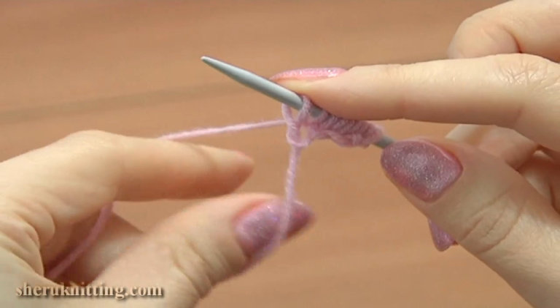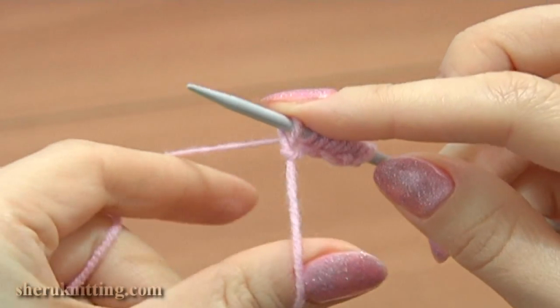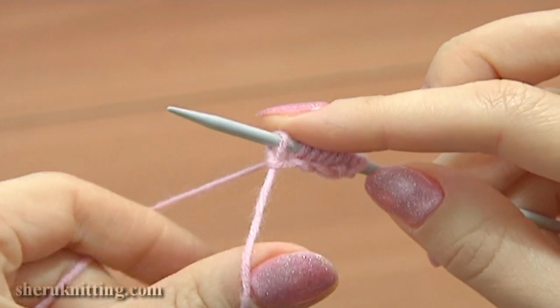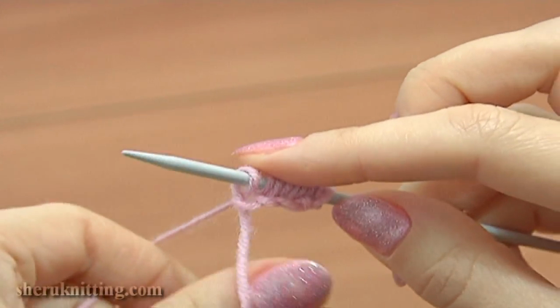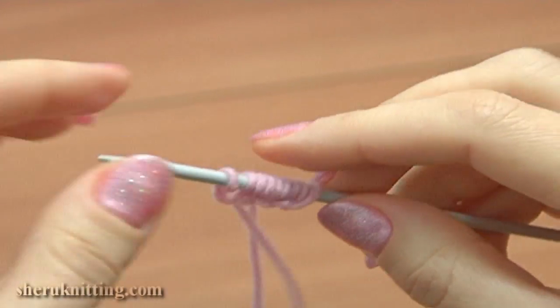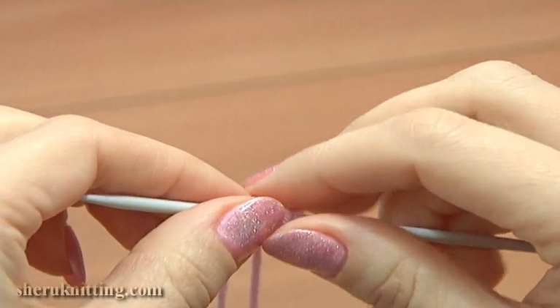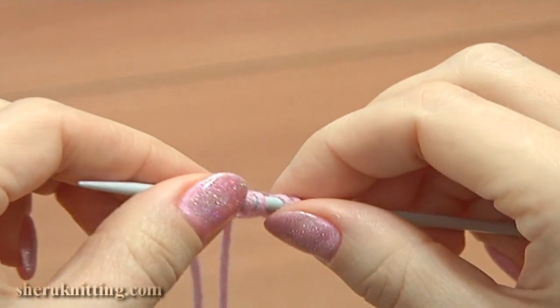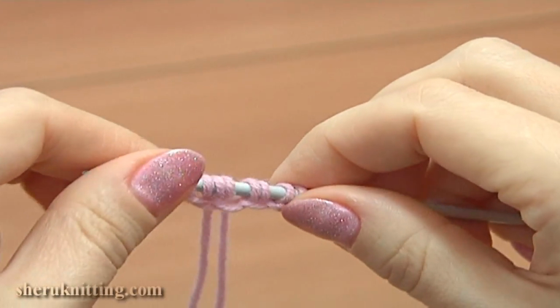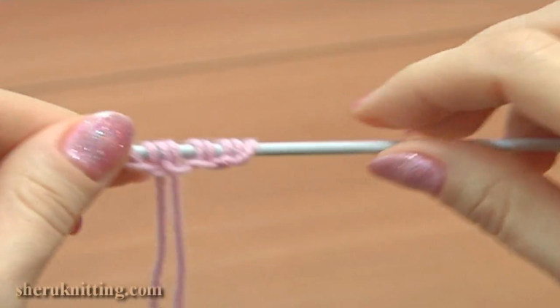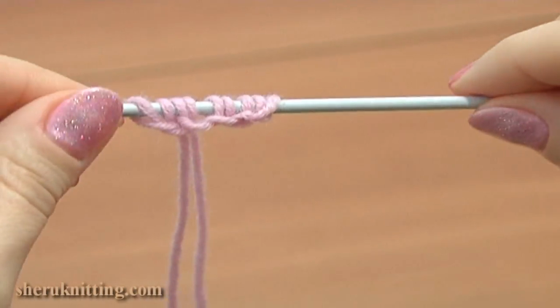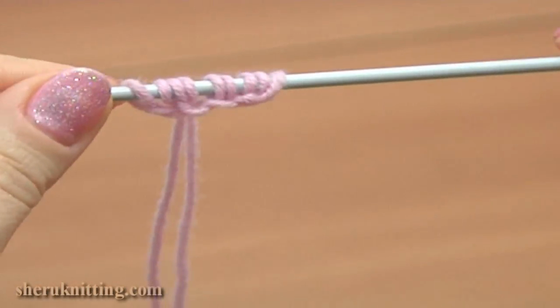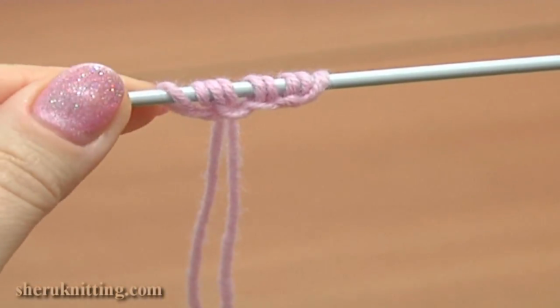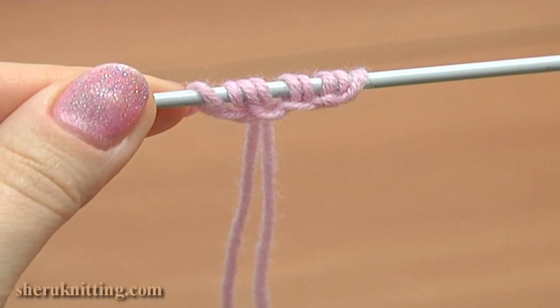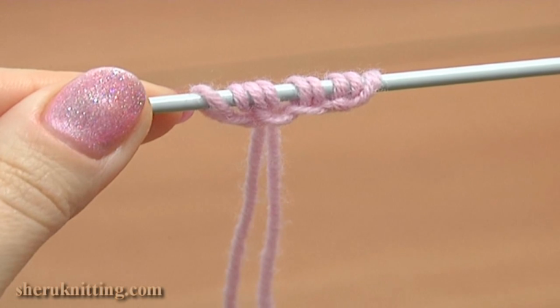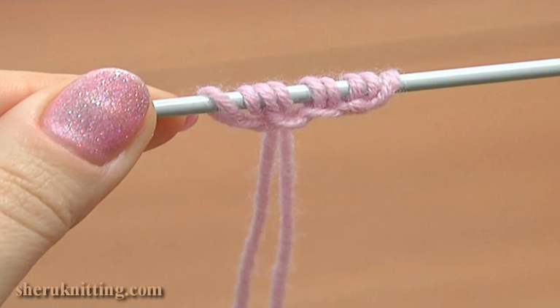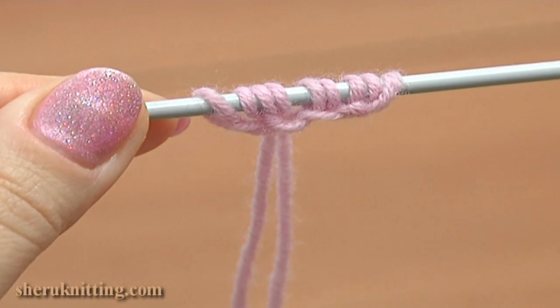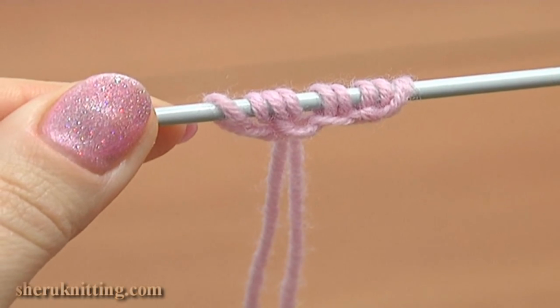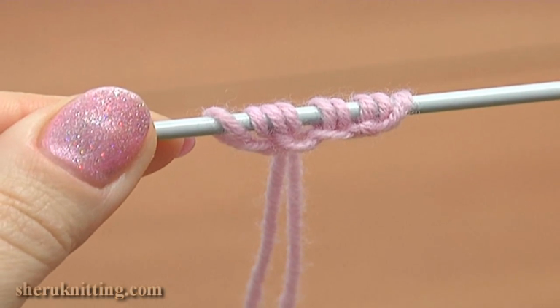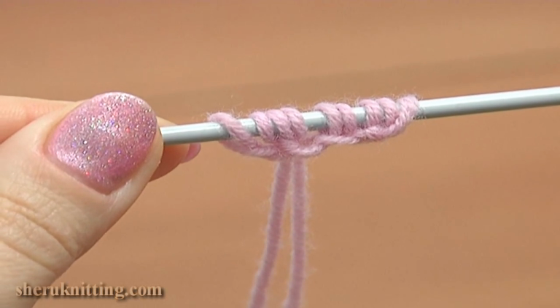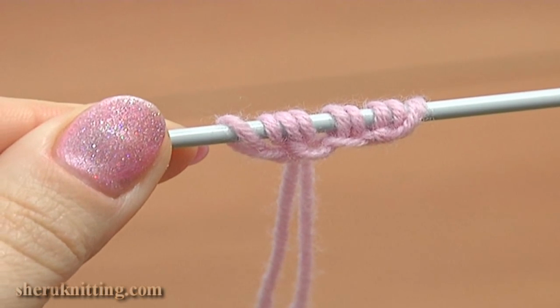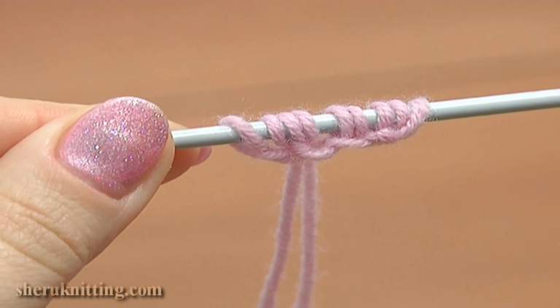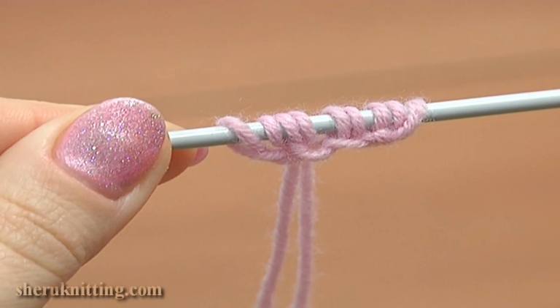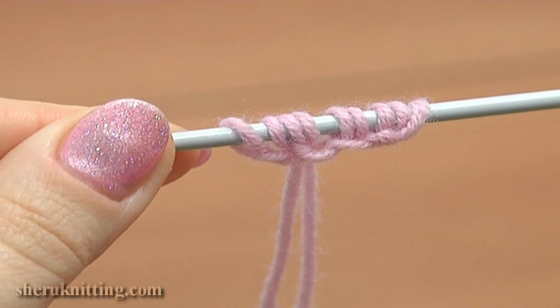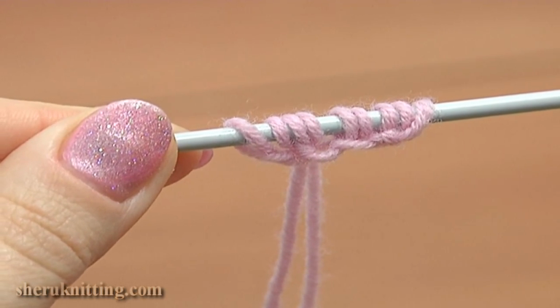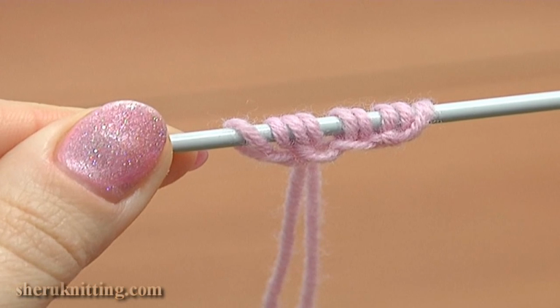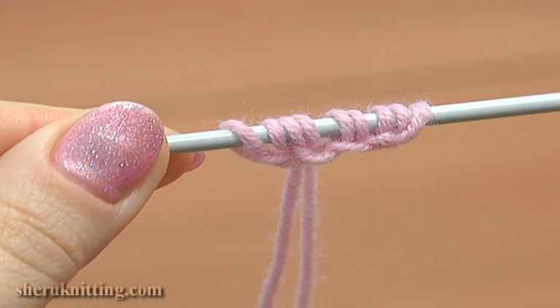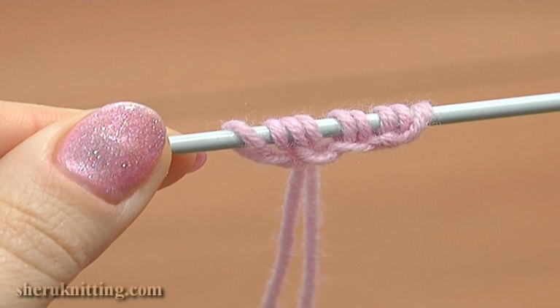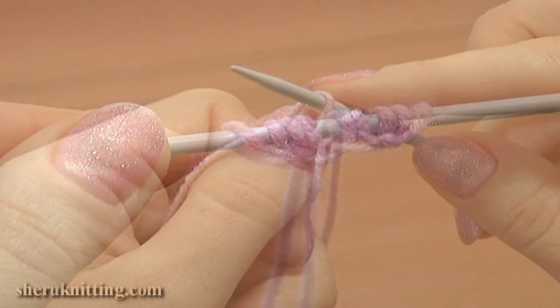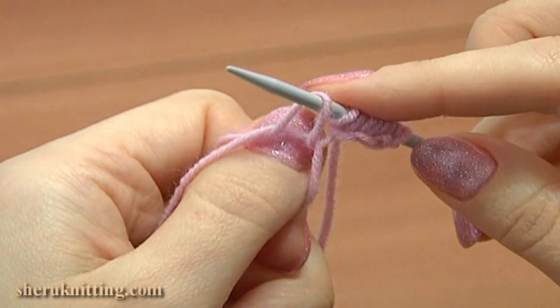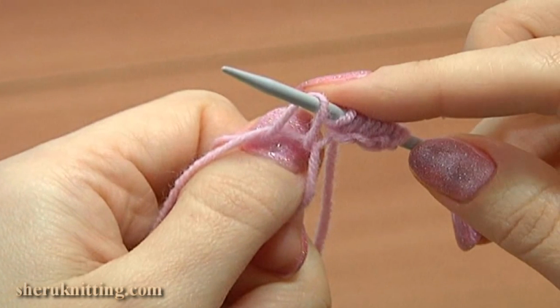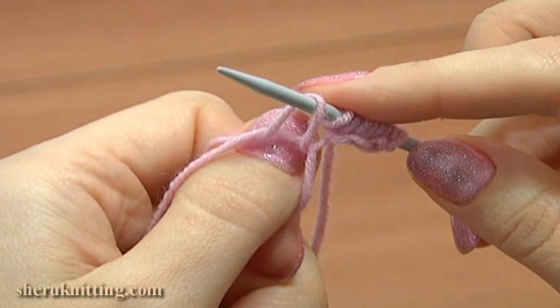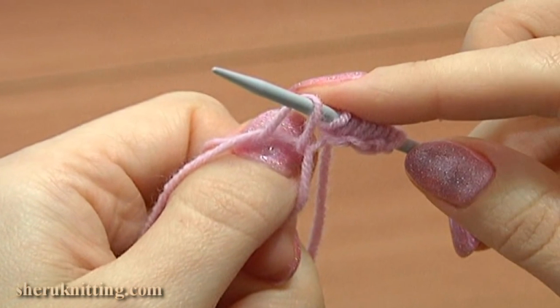Here we have our stitches cast onto one needle. Casting on this way, we work with the yarn attached to your yarn ball and with the yarn tail. So before you start, make sure that the yarn tail is long enough to make stitches.